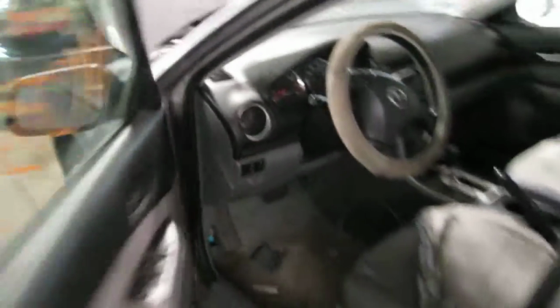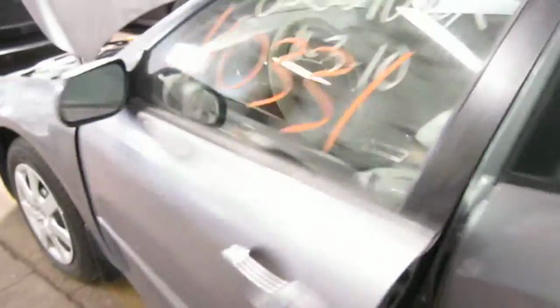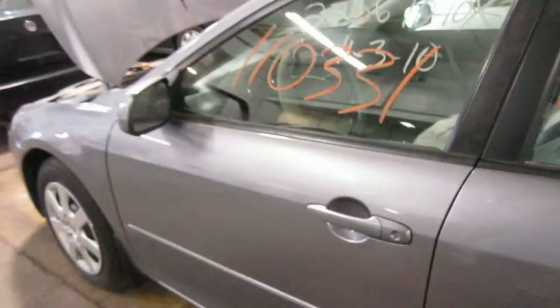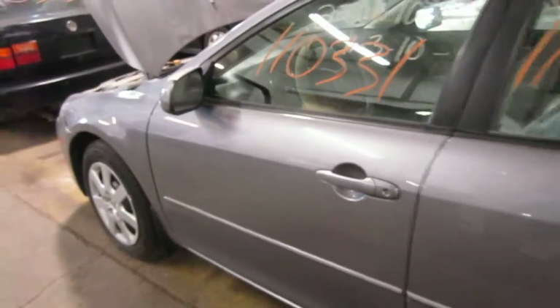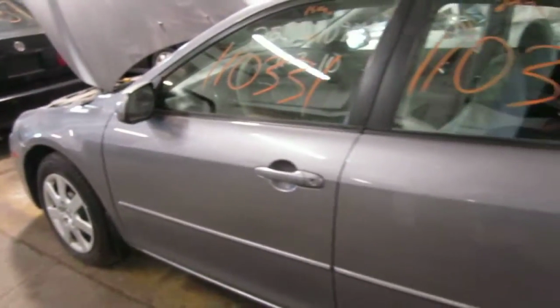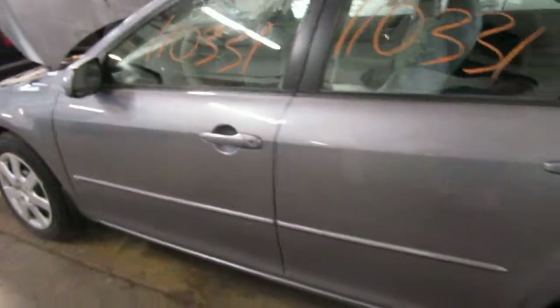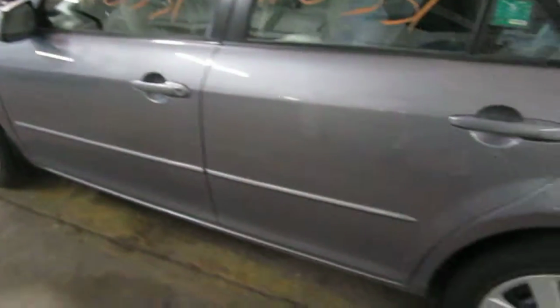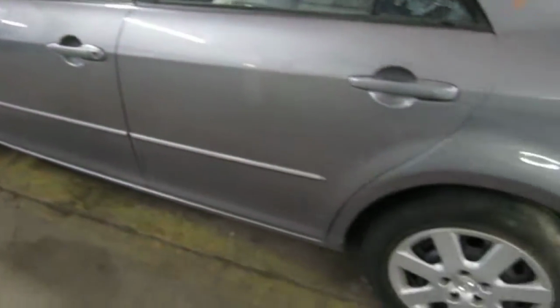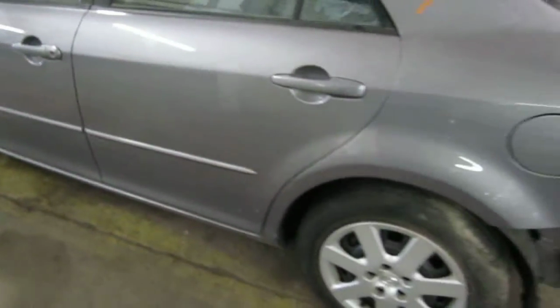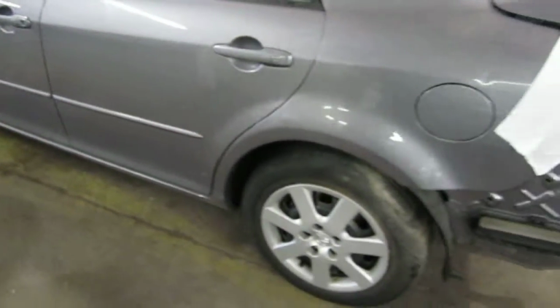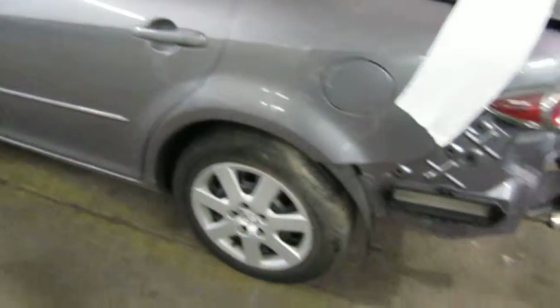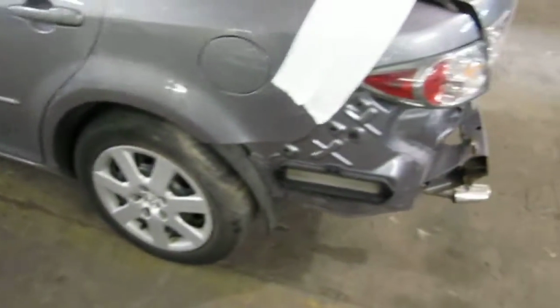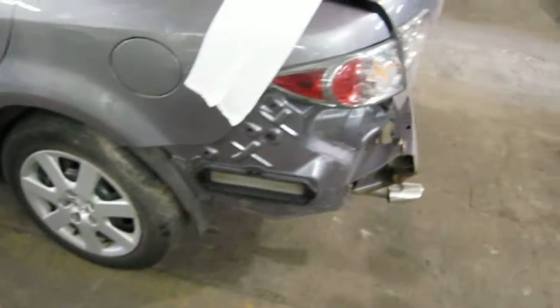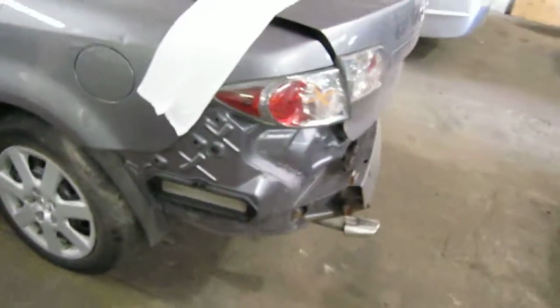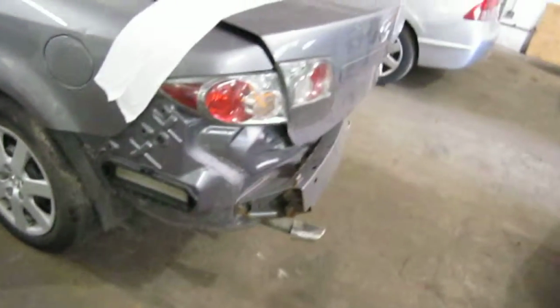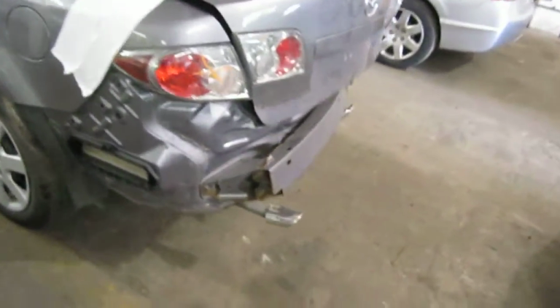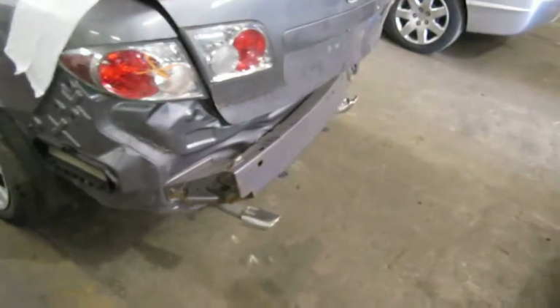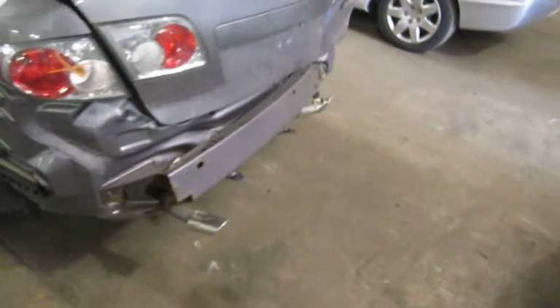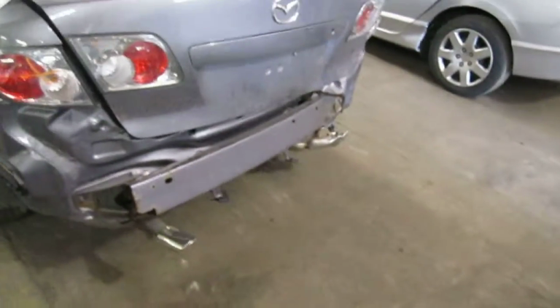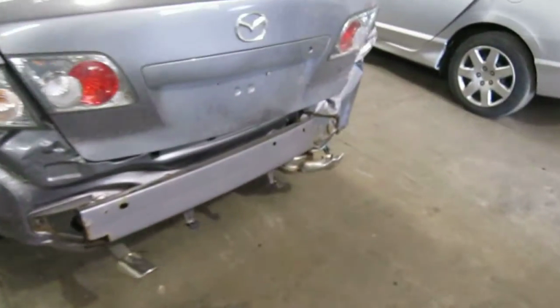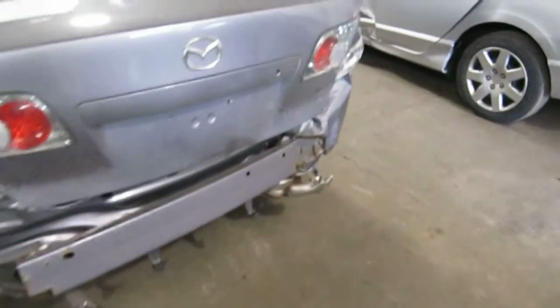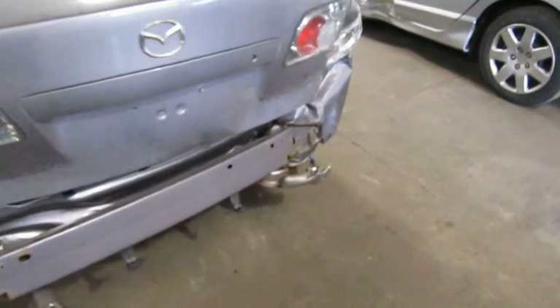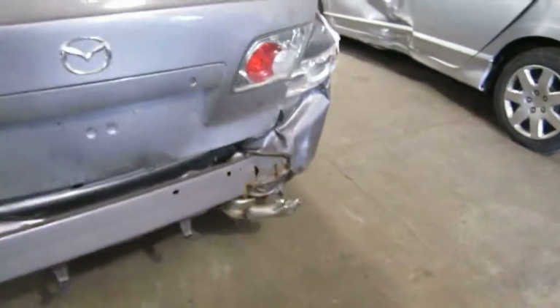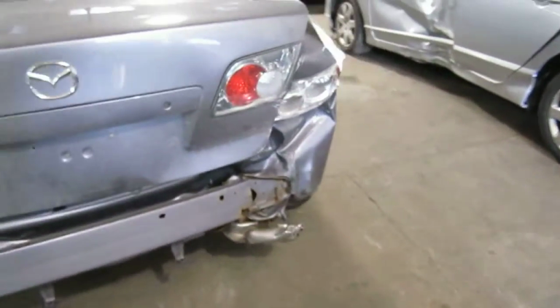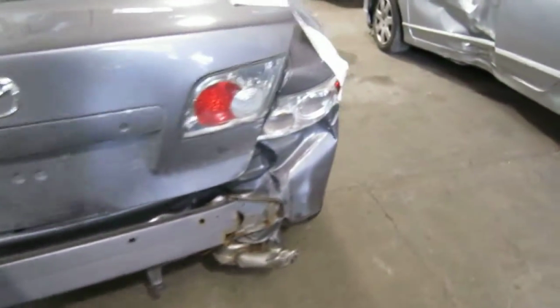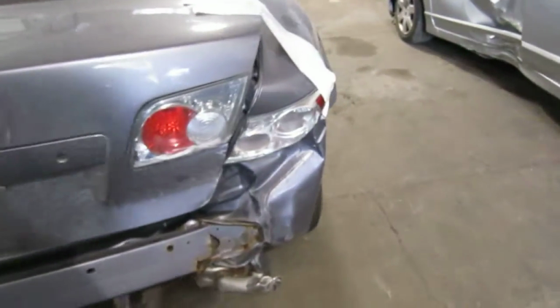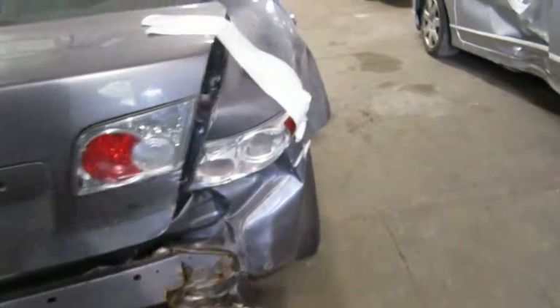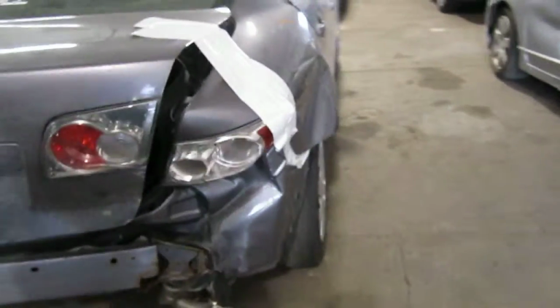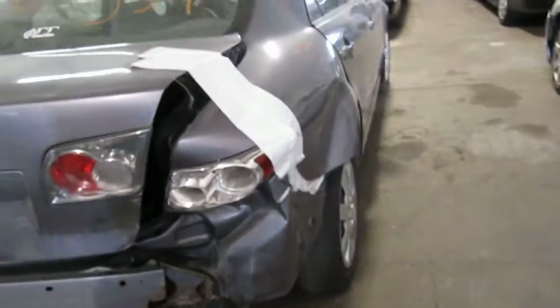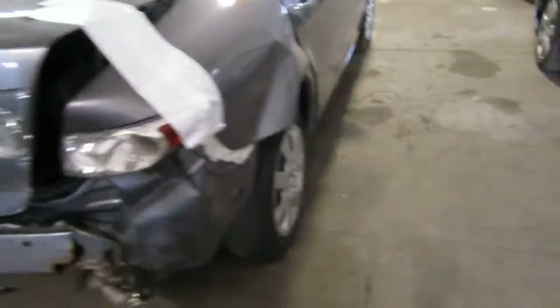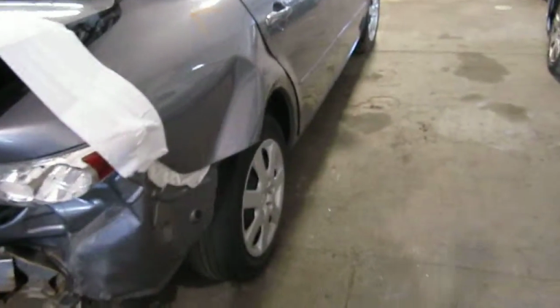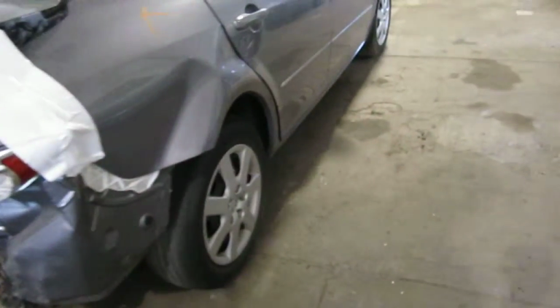We had purchased this vehicle locally through one of our auctions due to the rear collision. The vehicle does still have some good body parts. Unfortunately at the time of arrival we were unable to run the vehicle.